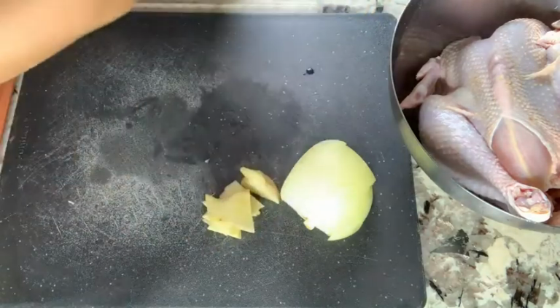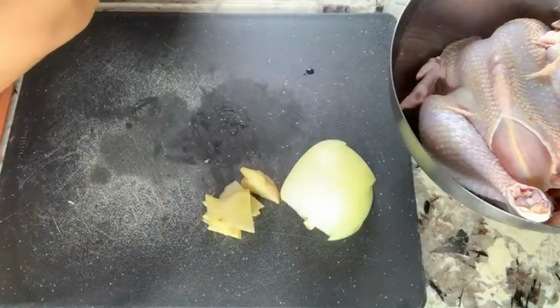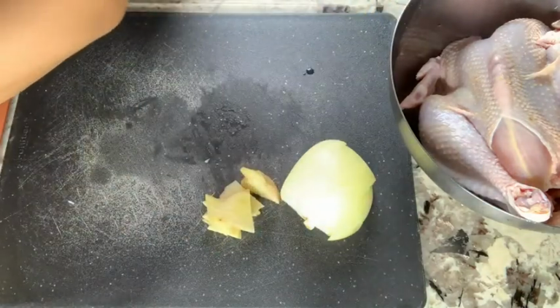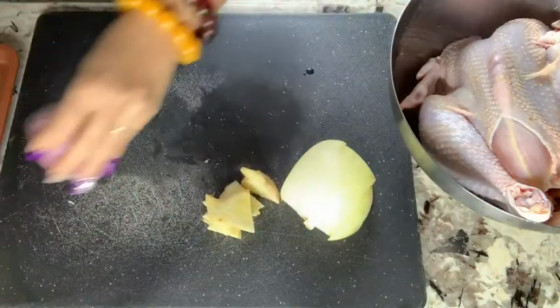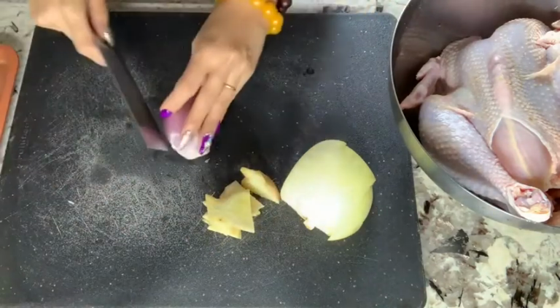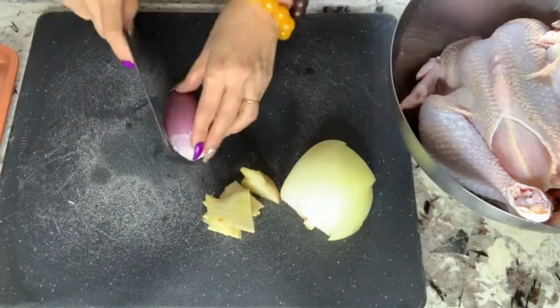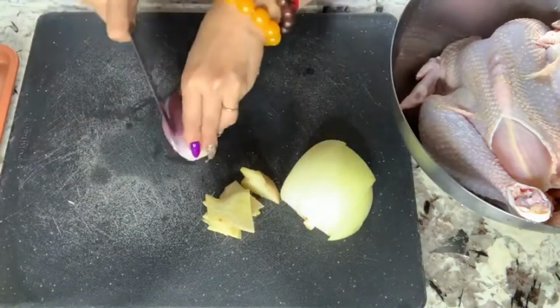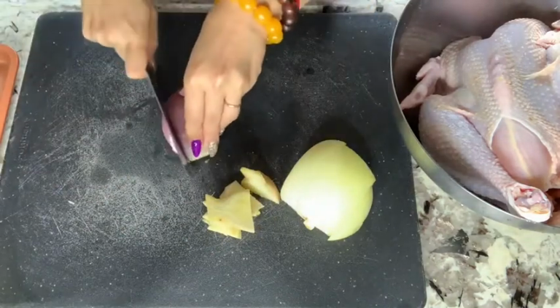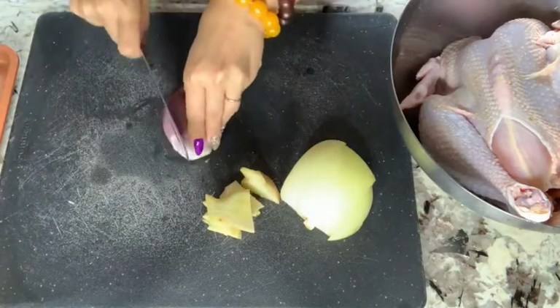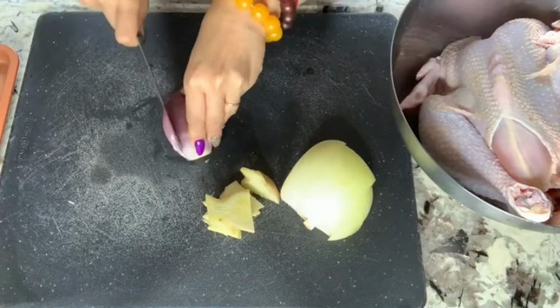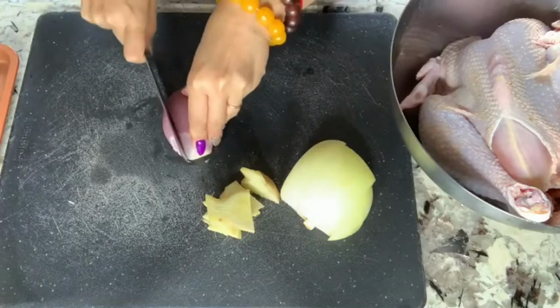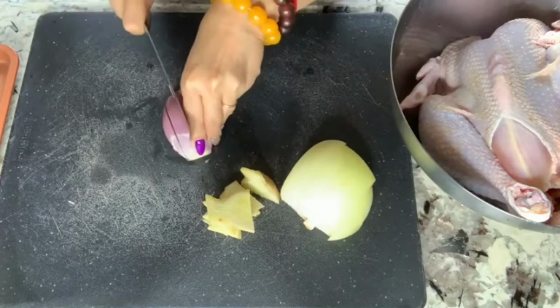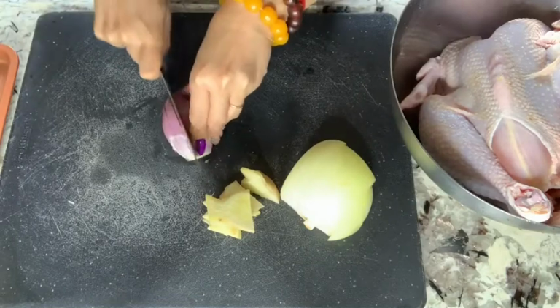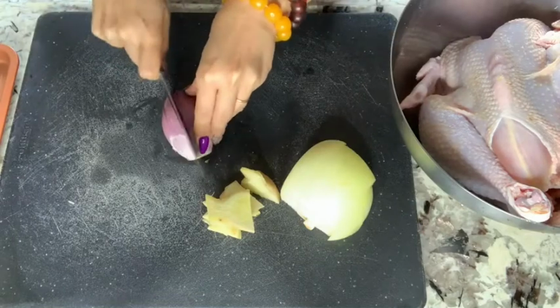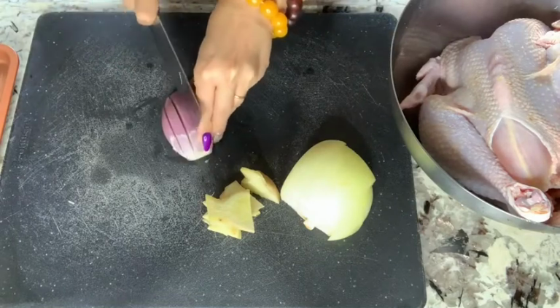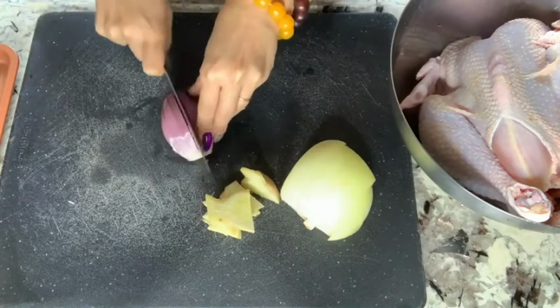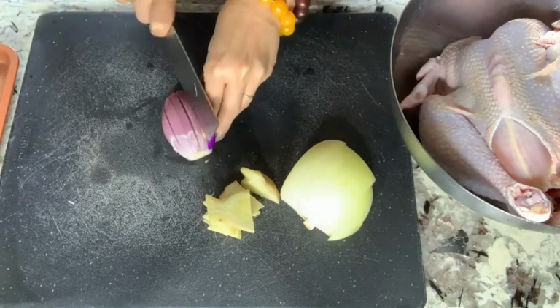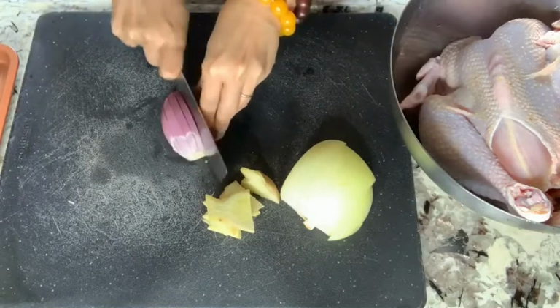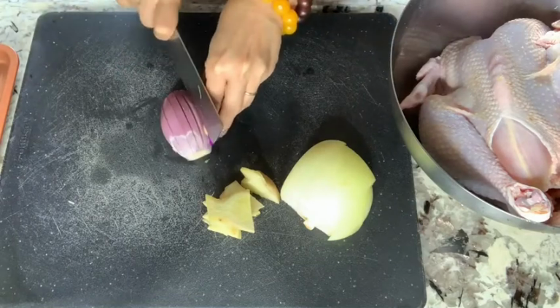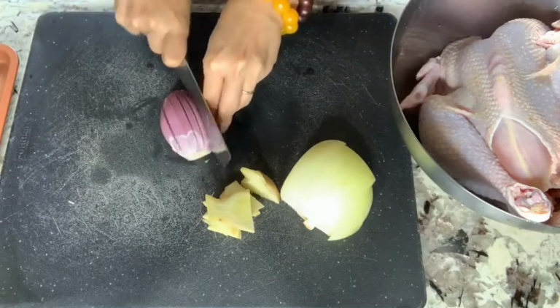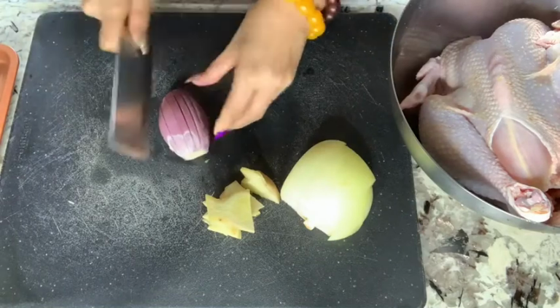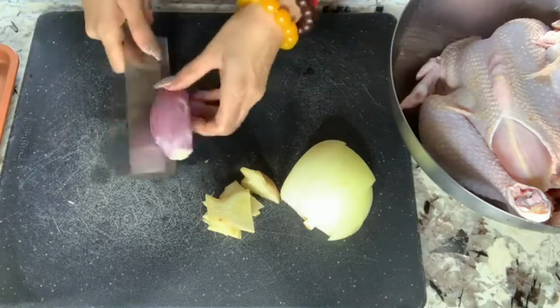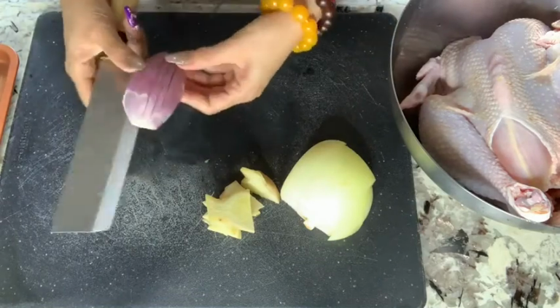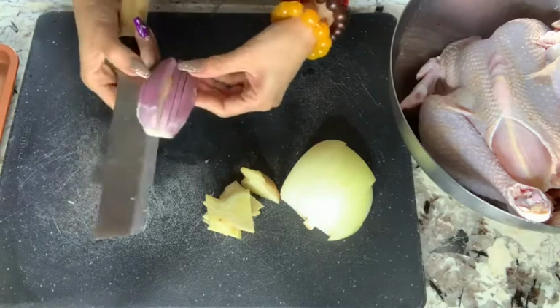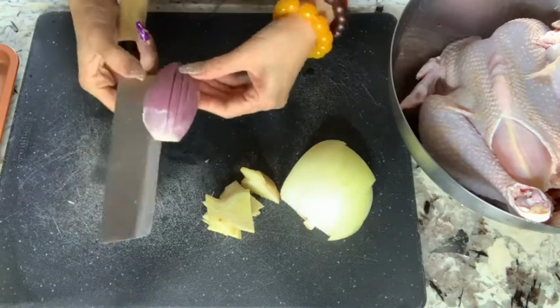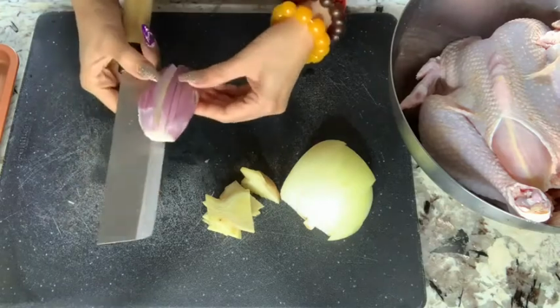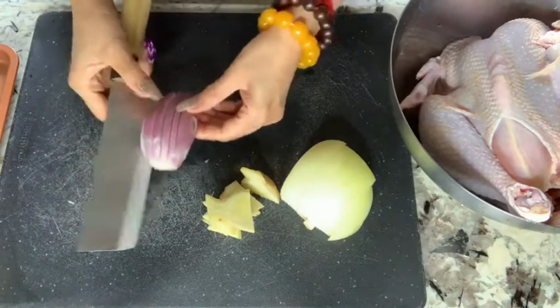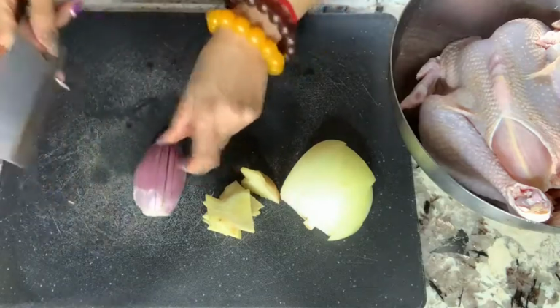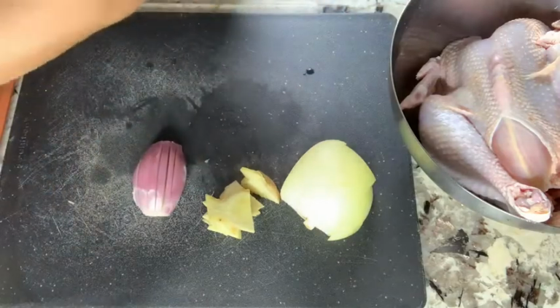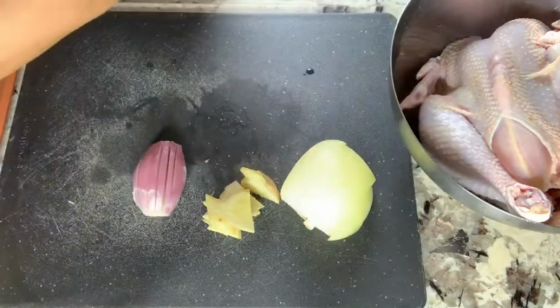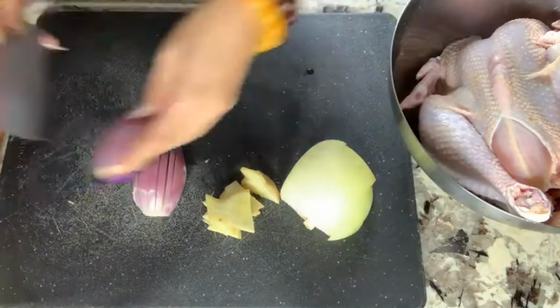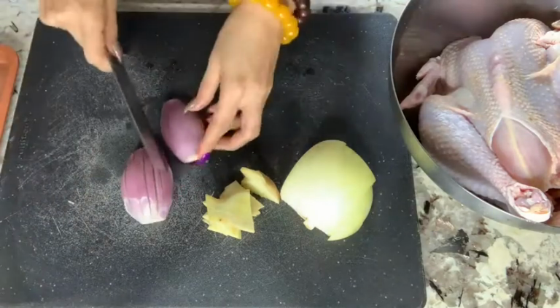Then I'm going to cut the shallot the same way — just like that but still attached together. So I'm going to do that.